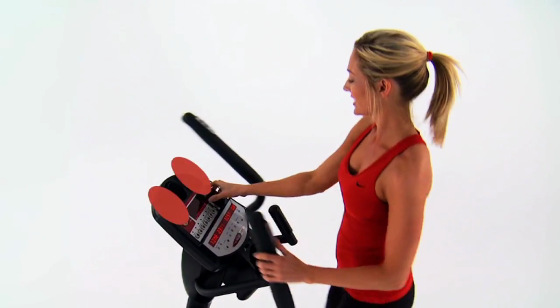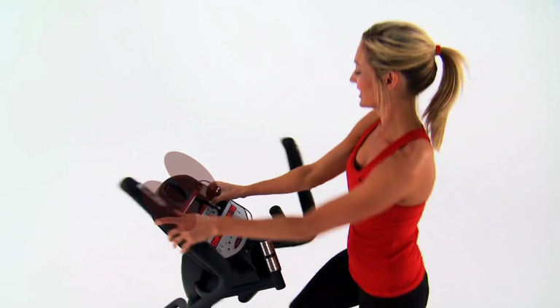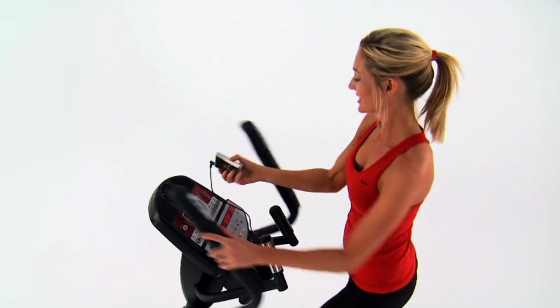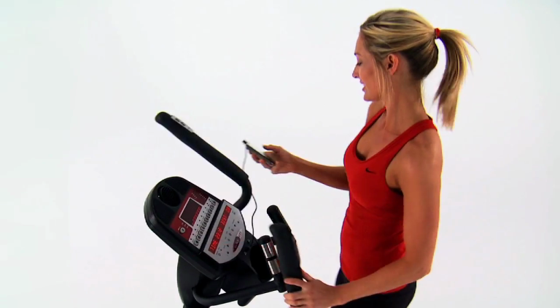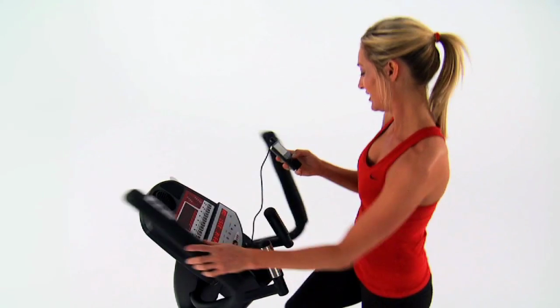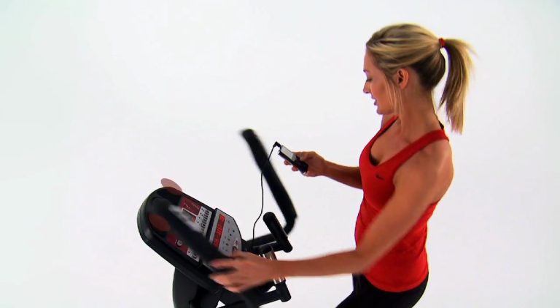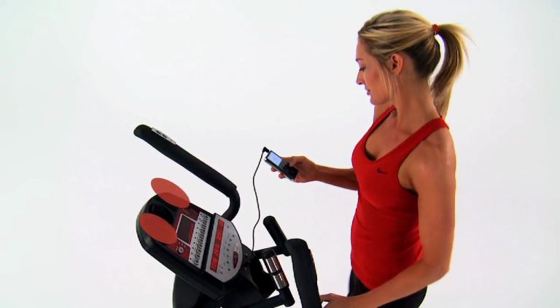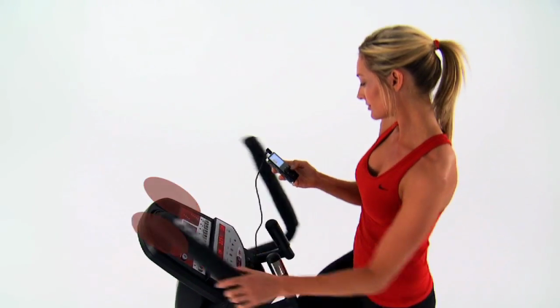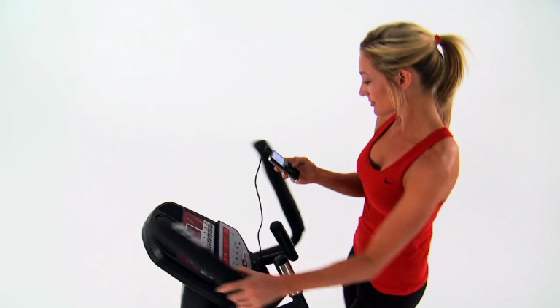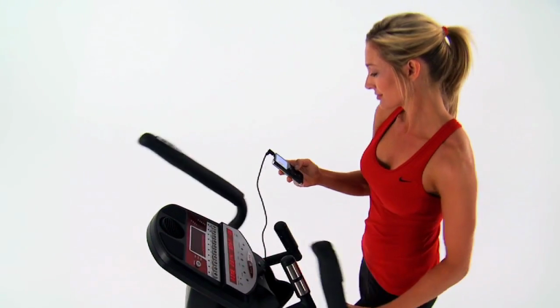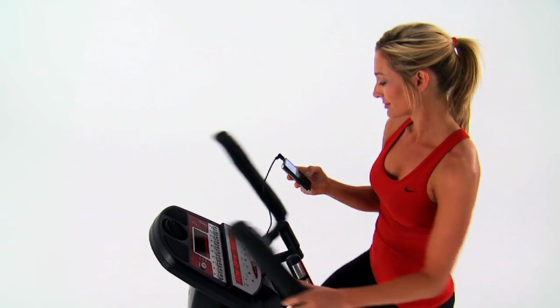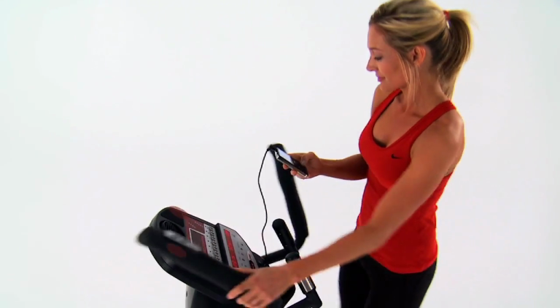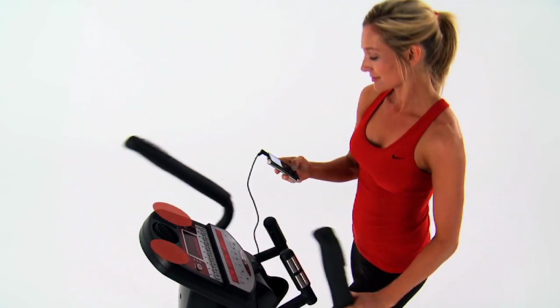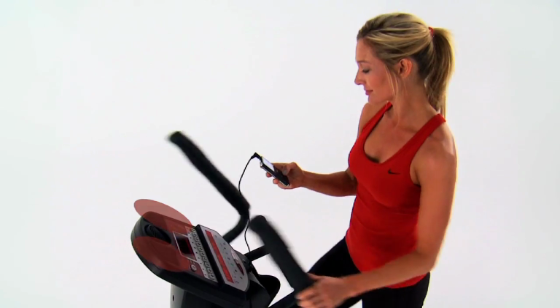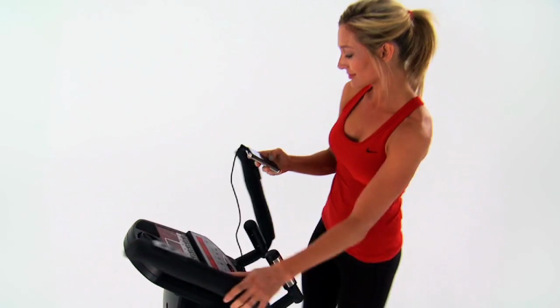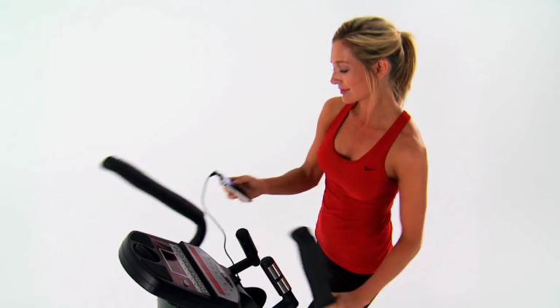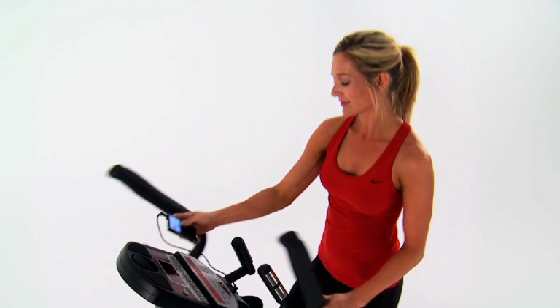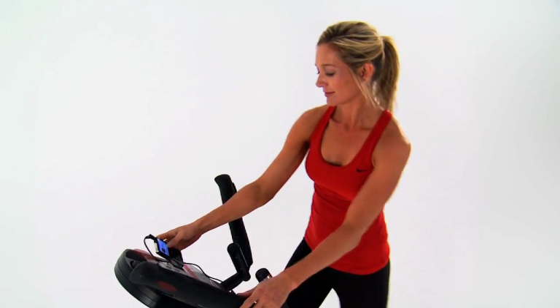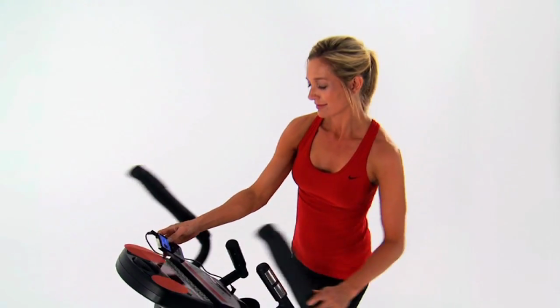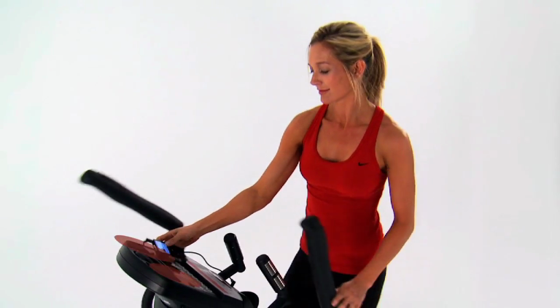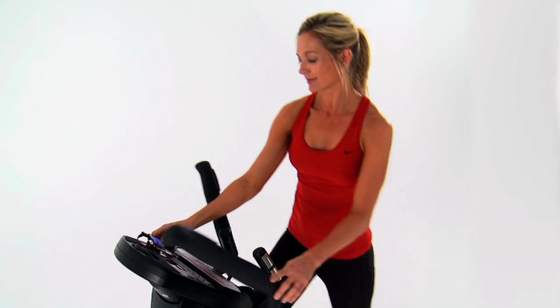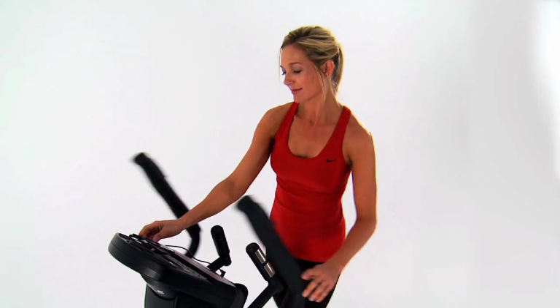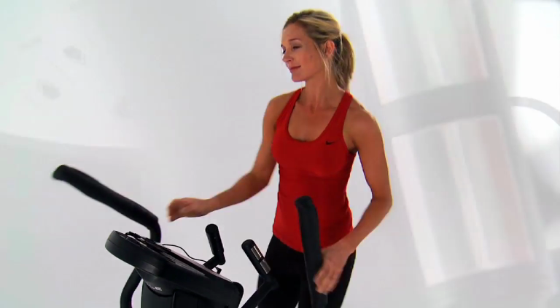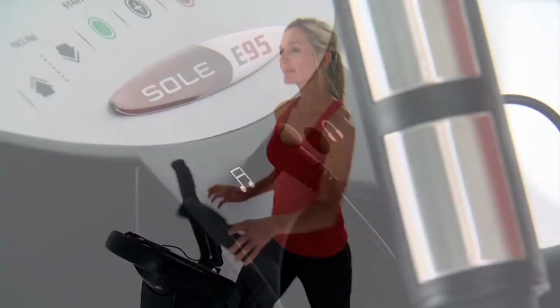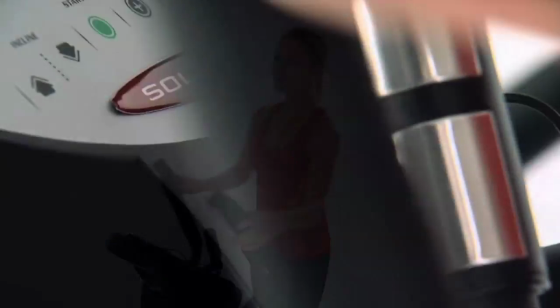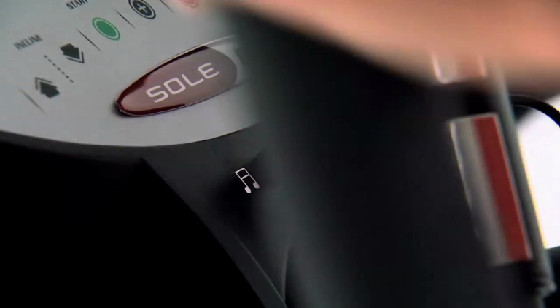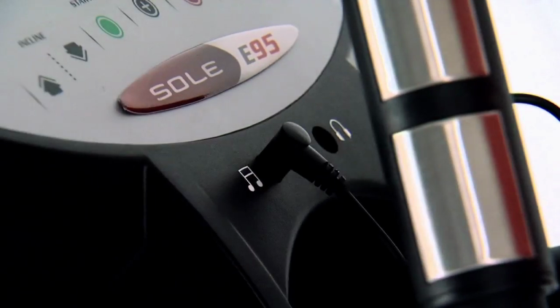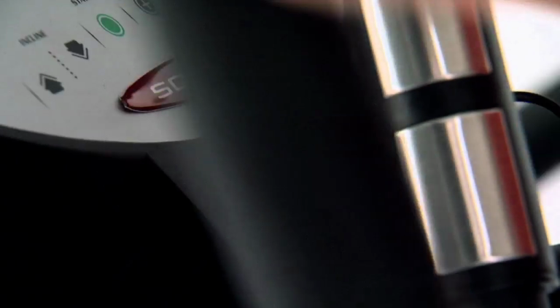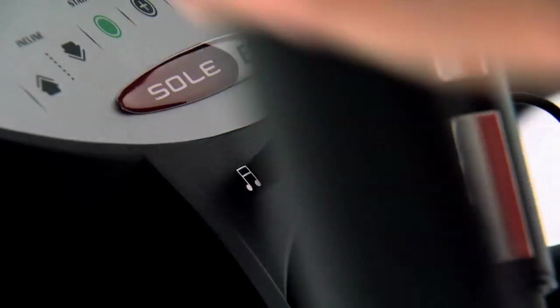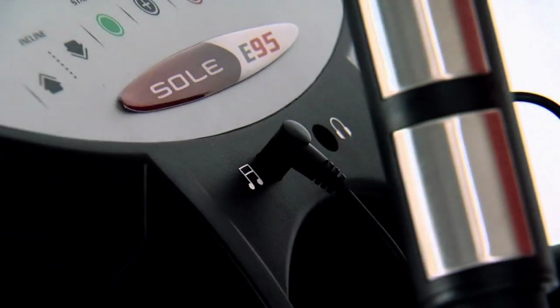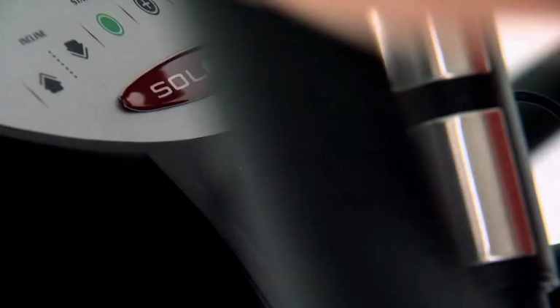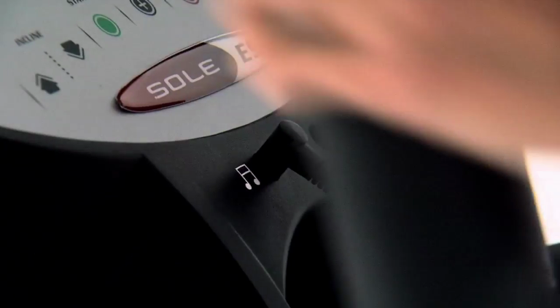And with the super quiet whisper drive, you can even hear your music coming through on the Sol Fitness integrated sound system. Plug in your audio device and listen to the music of your choice.